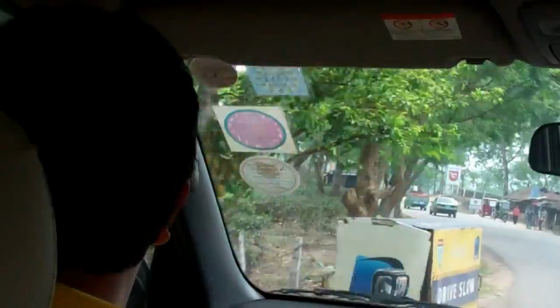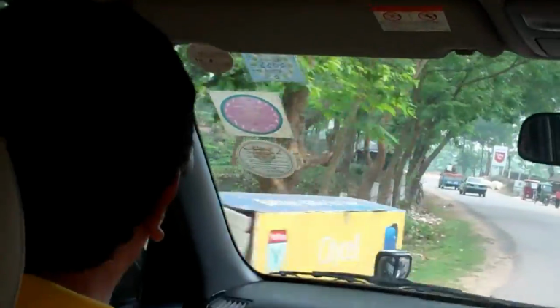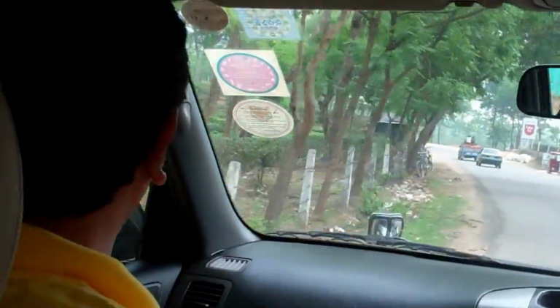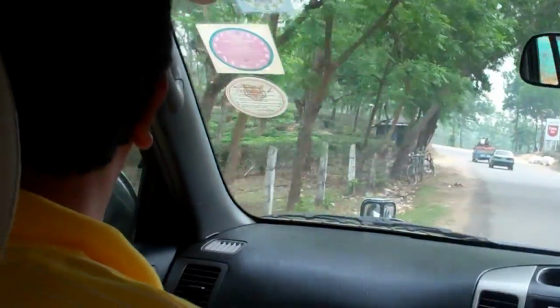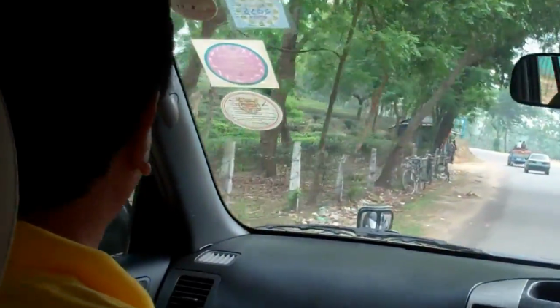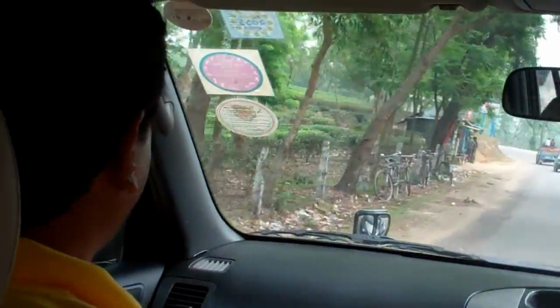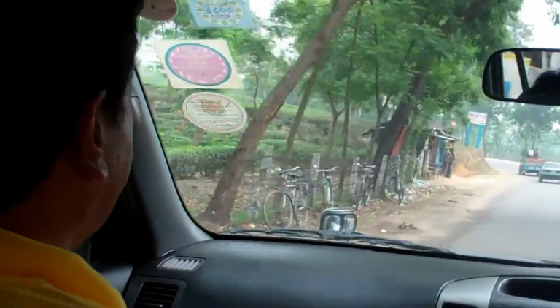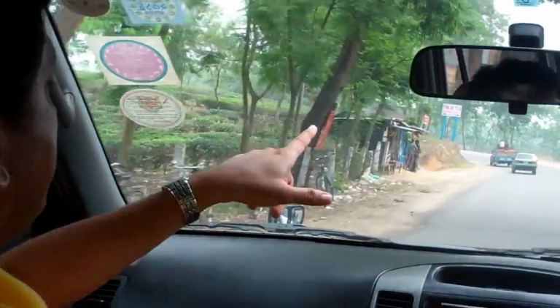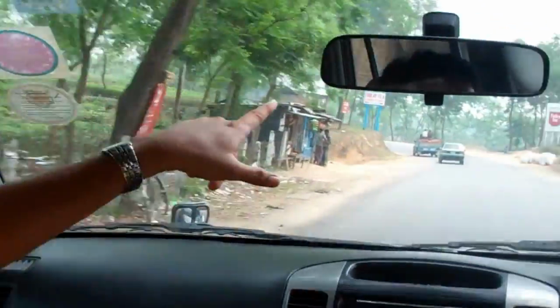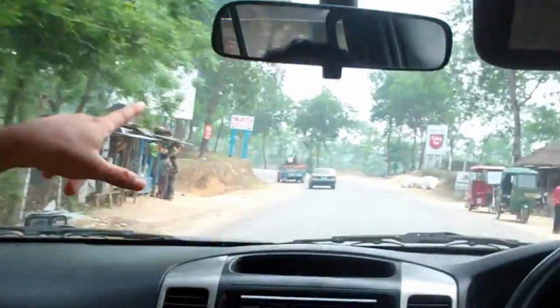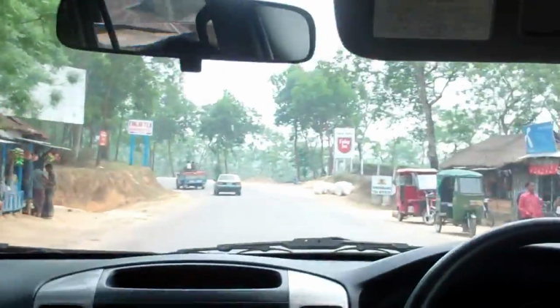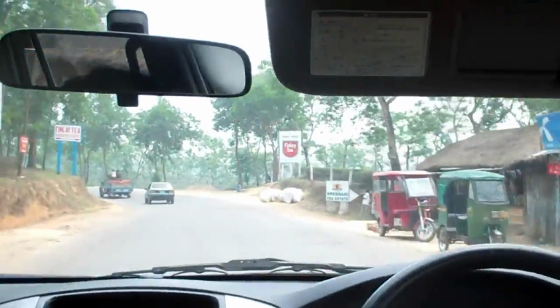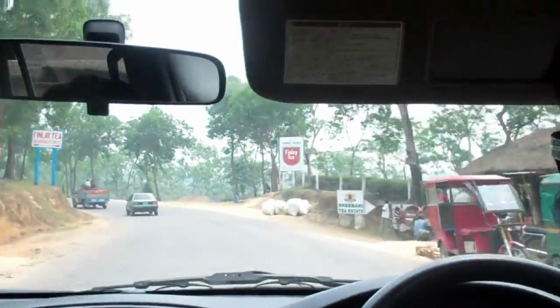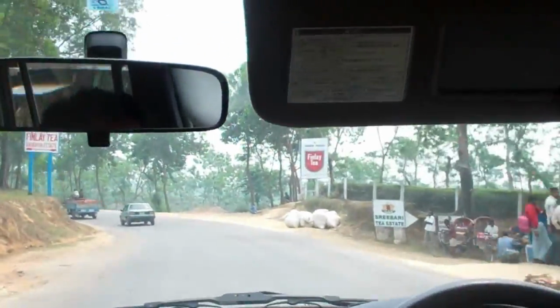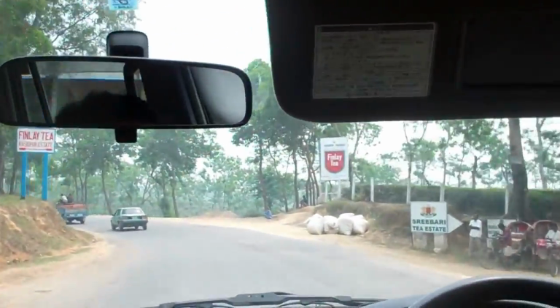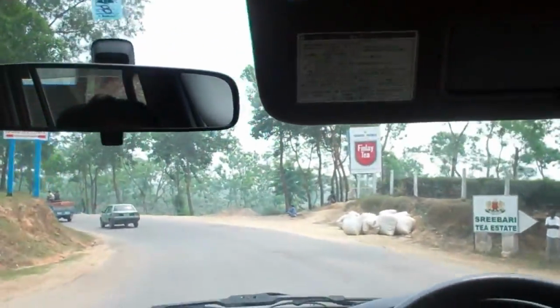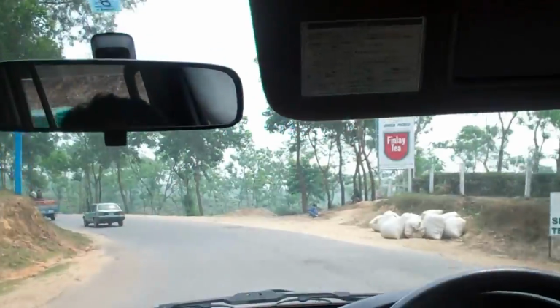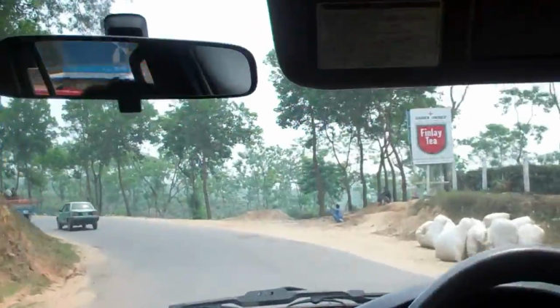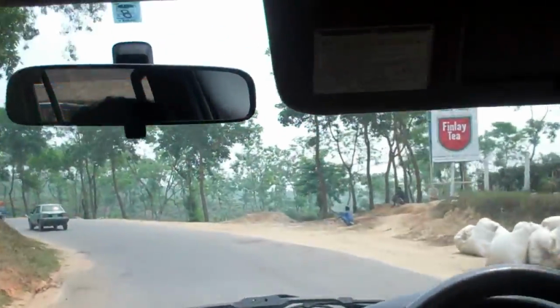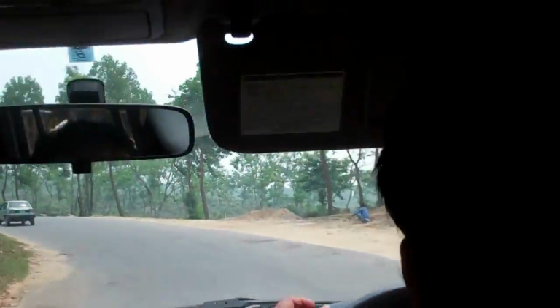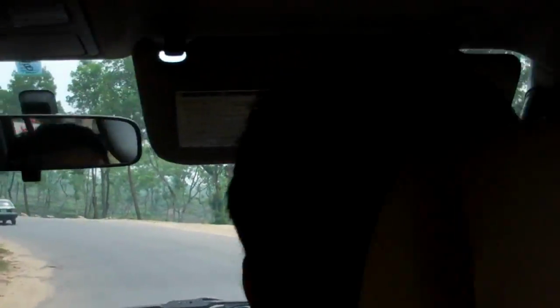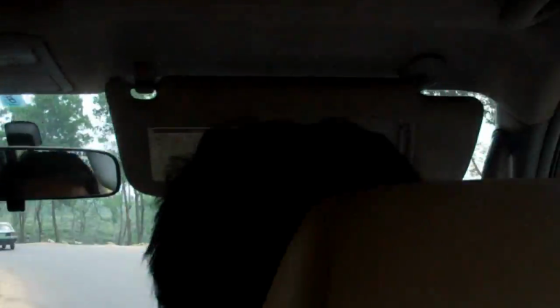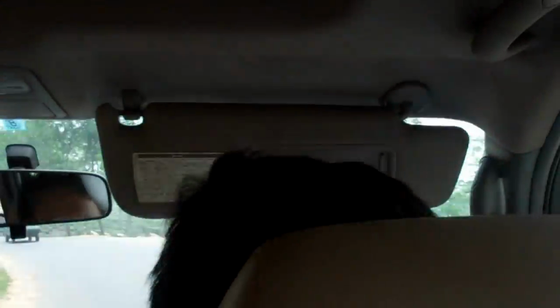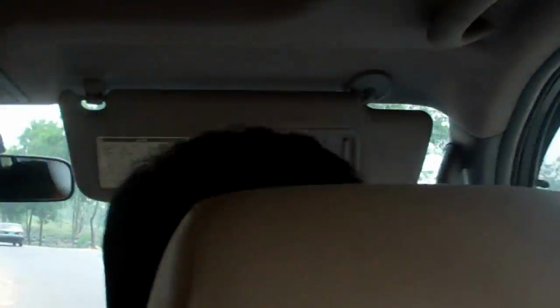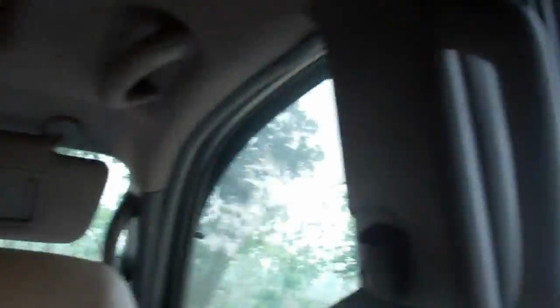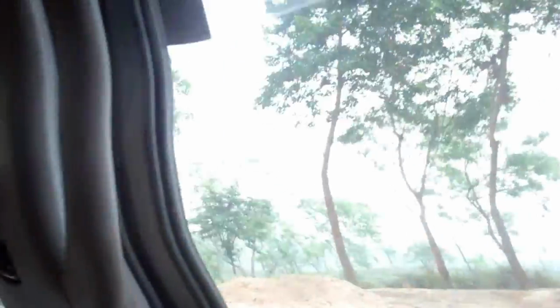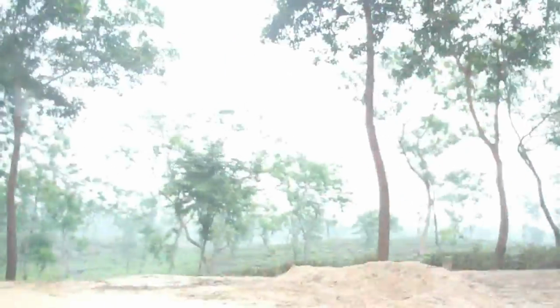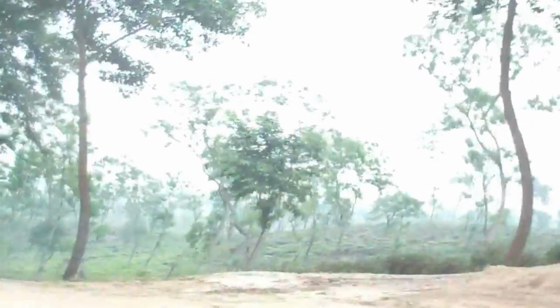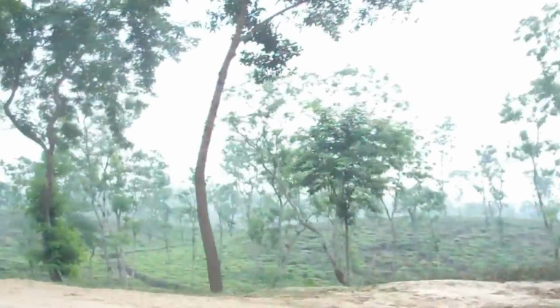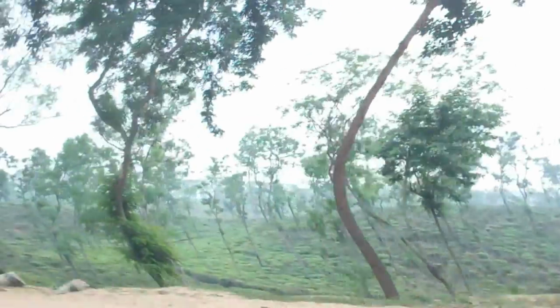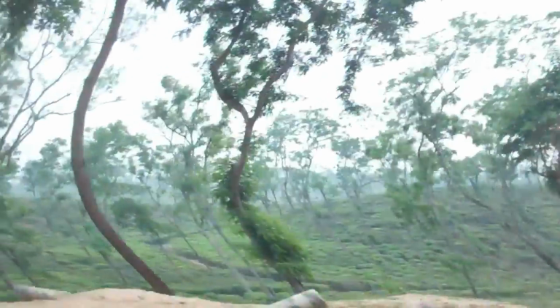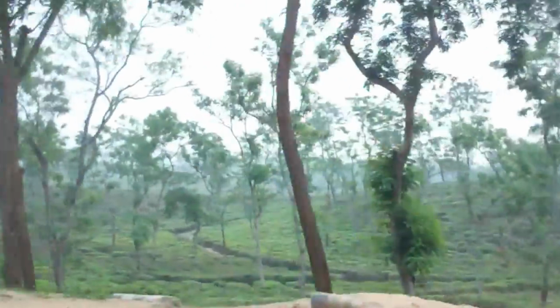The undulated areas. See the Finlay Tea? There it is. Finlay Tea Estate — left side at Rasheed Pool. I also work there. And then on the right, I joined first. Look at this — we're in the tea garden.